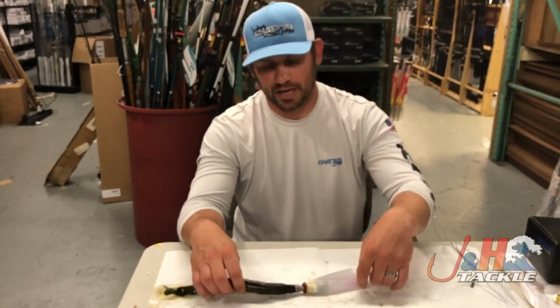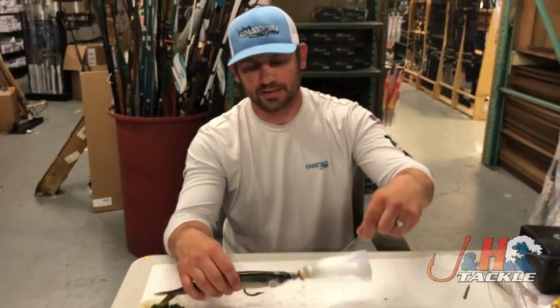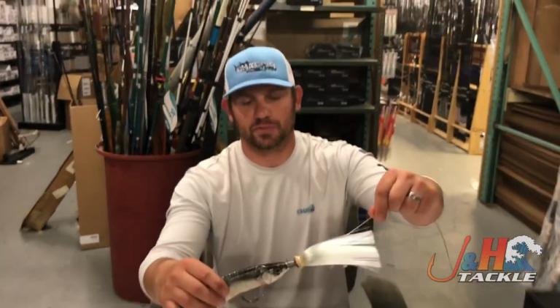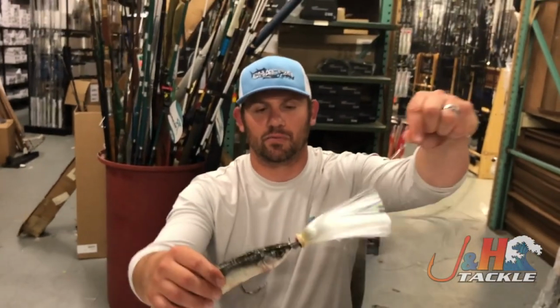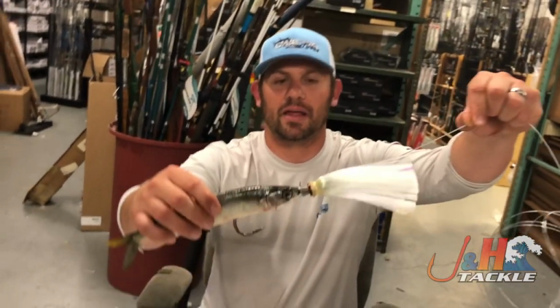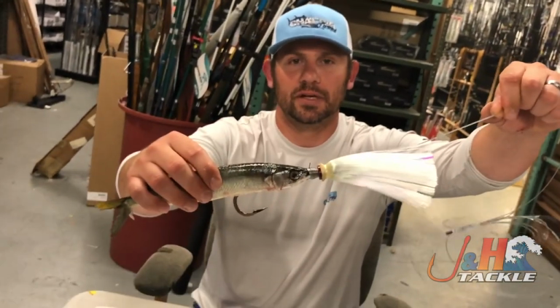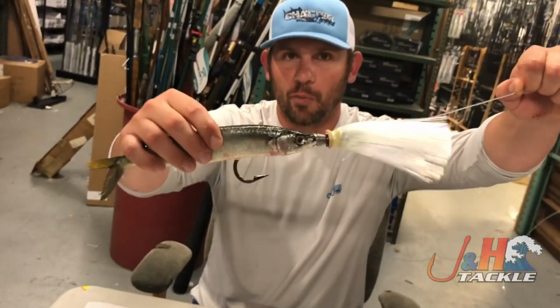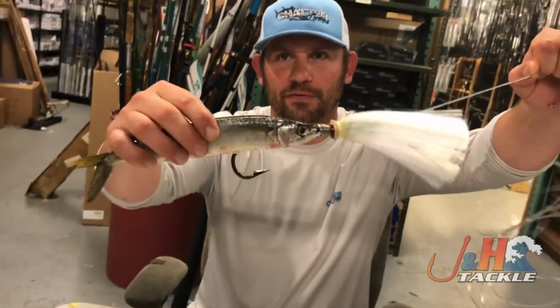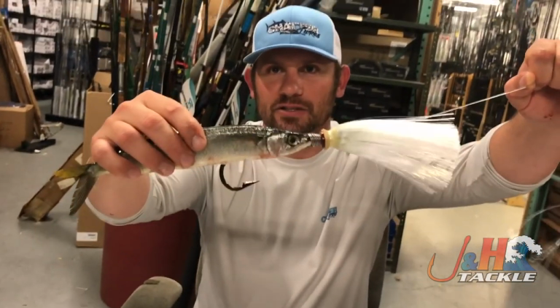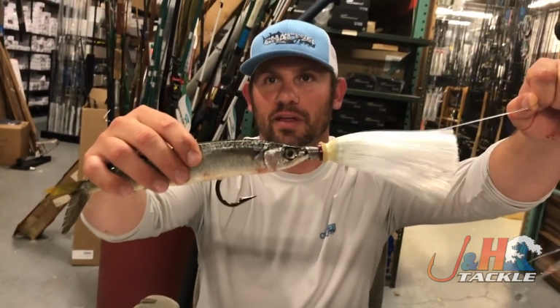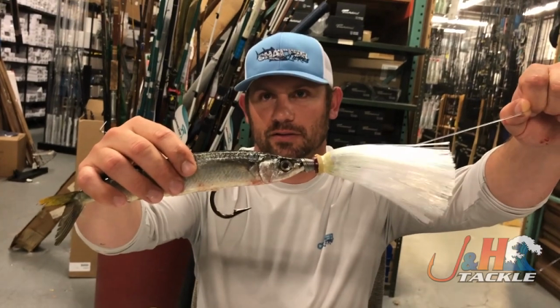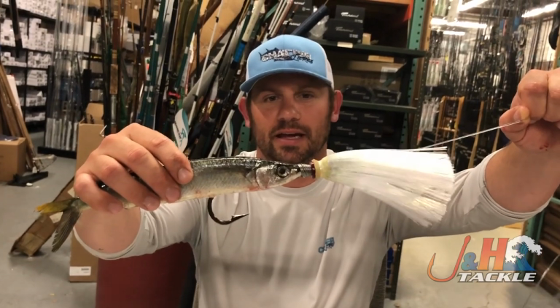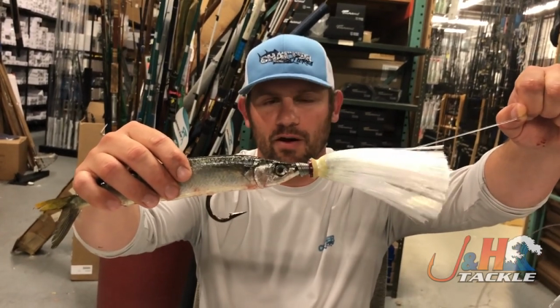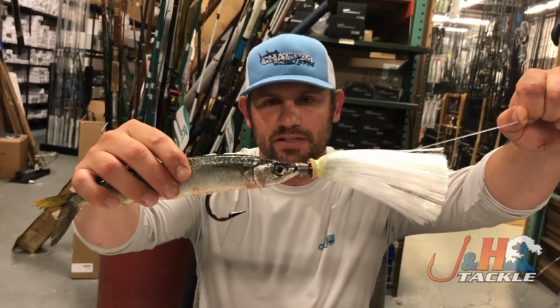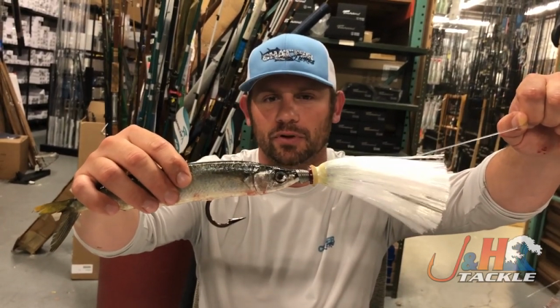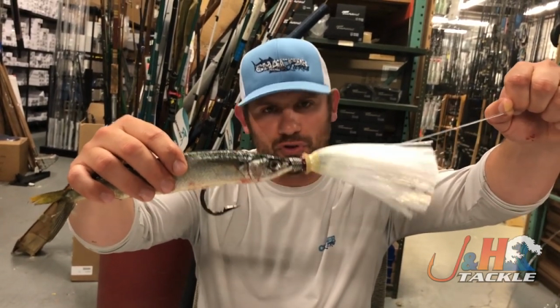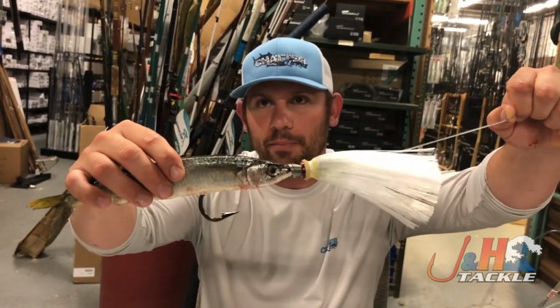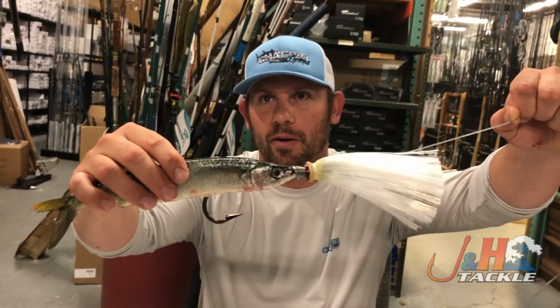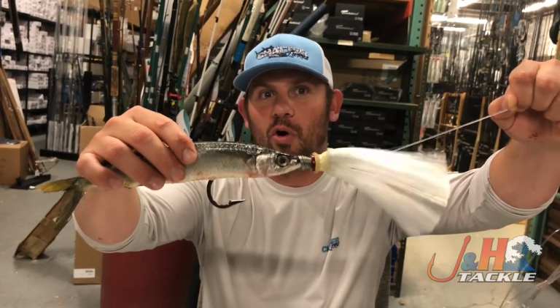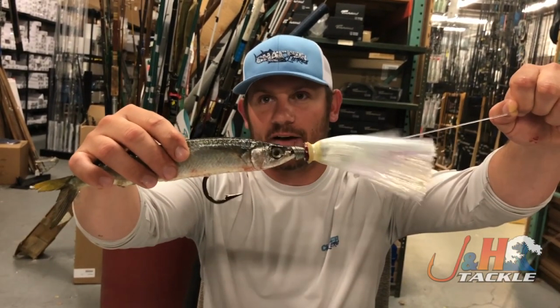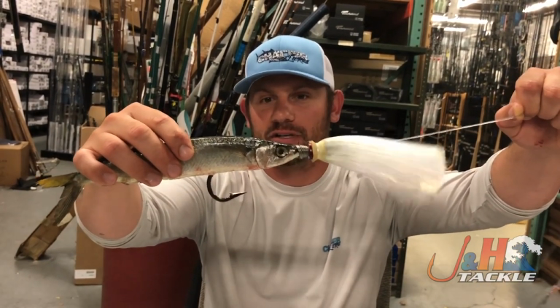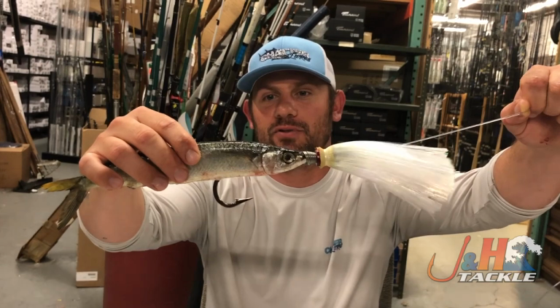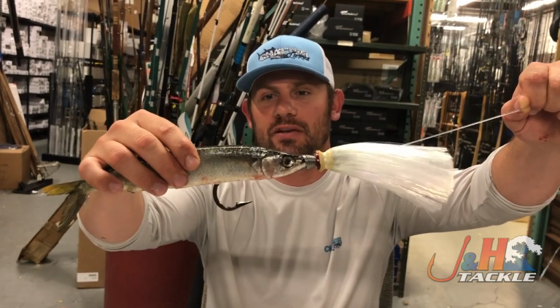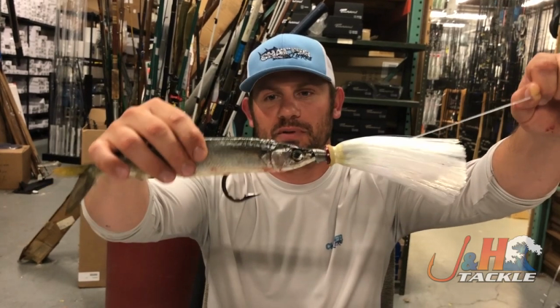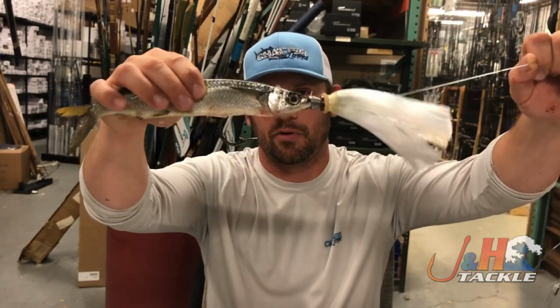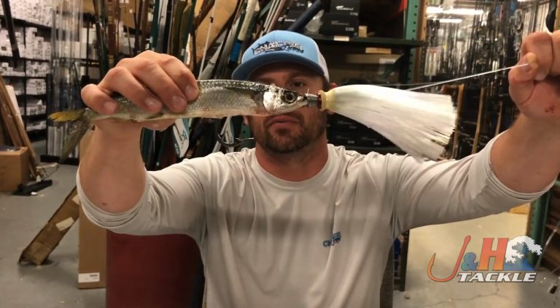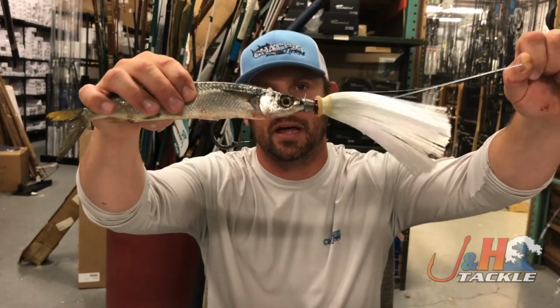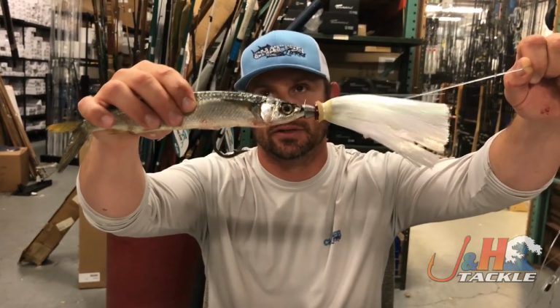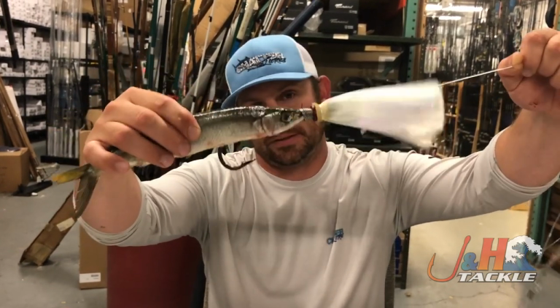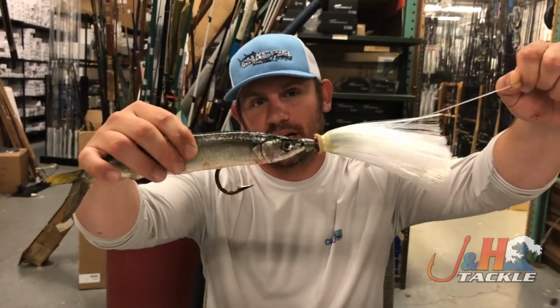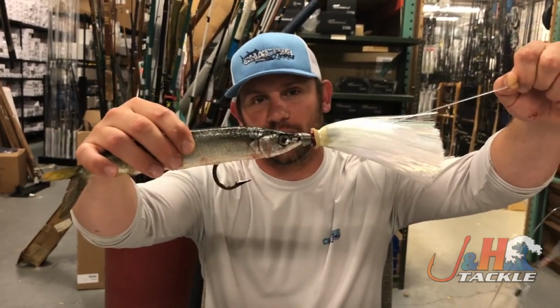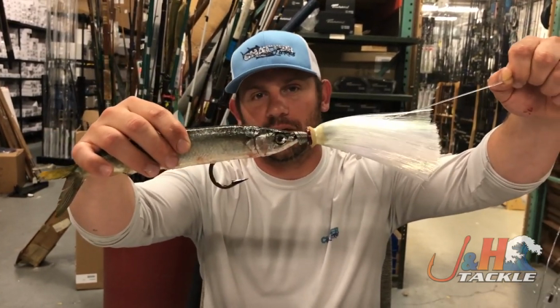Again guys, simplest way to run a ballyhoo — don't be afraid to do this. It's very, very simple. Screw a couple of them up — we all have, every single person who knows how to do this — but this is a perfectly rigged ballyhoo. That's it, guys. That's pin rigging ballyhoo.